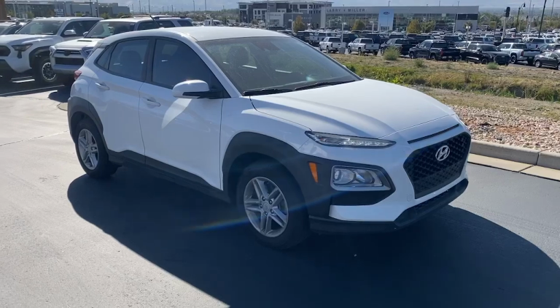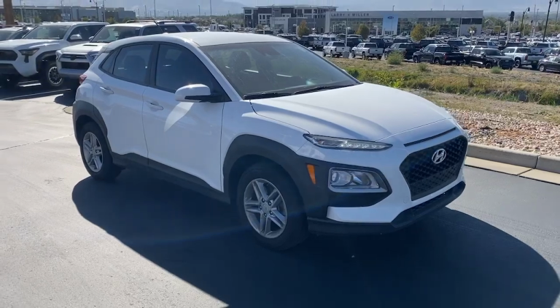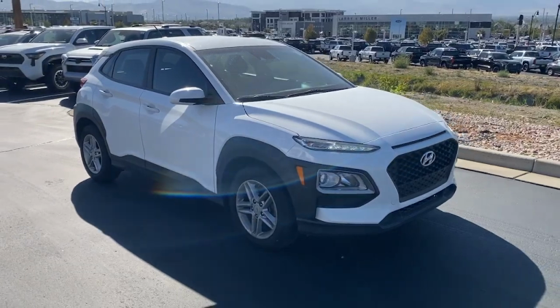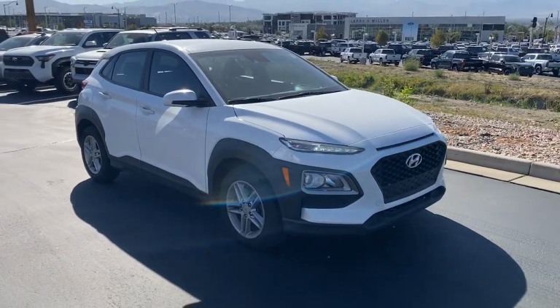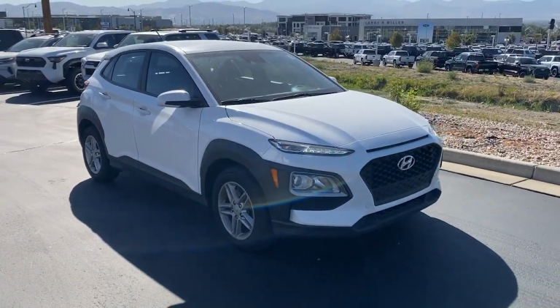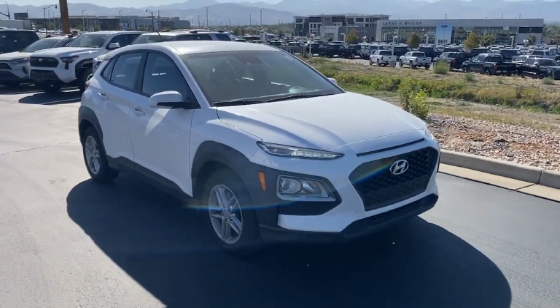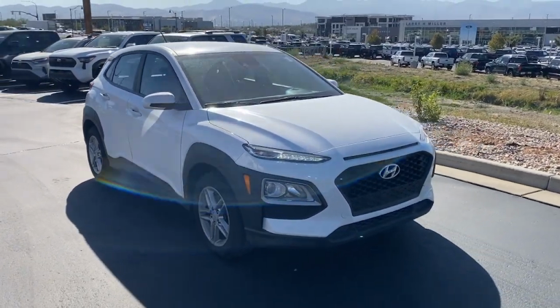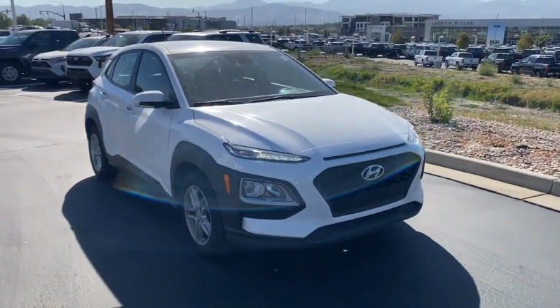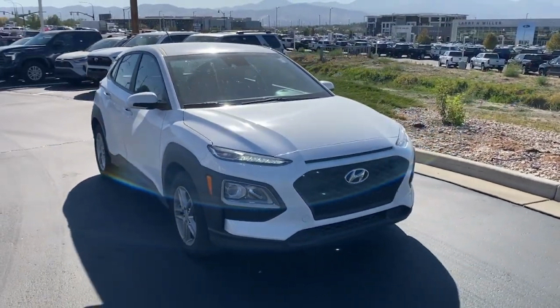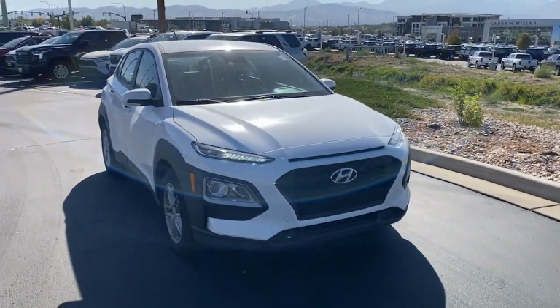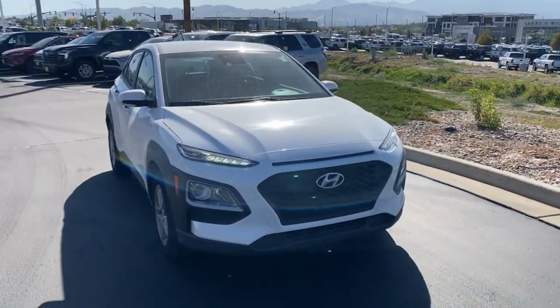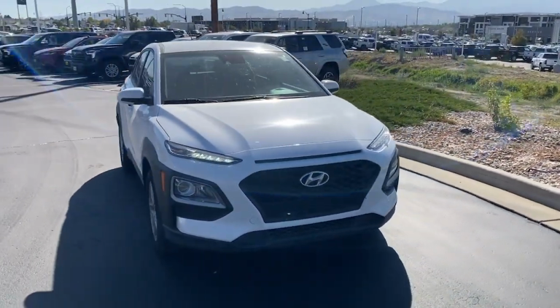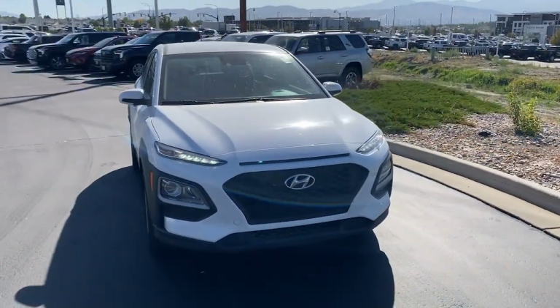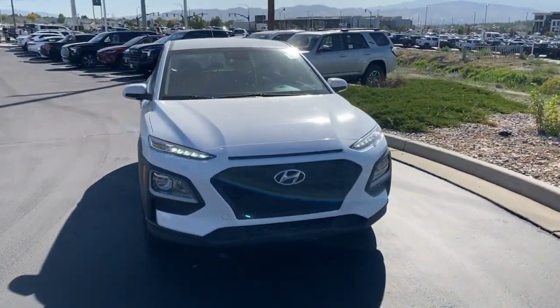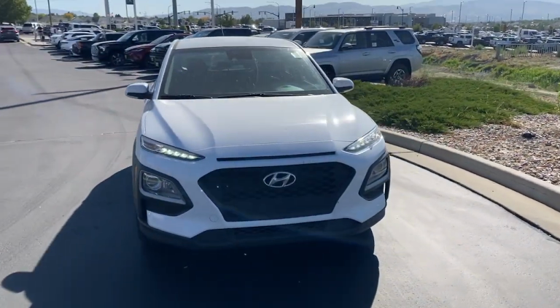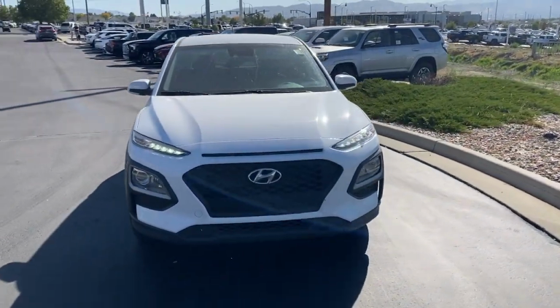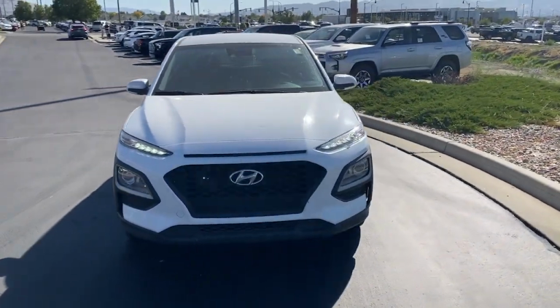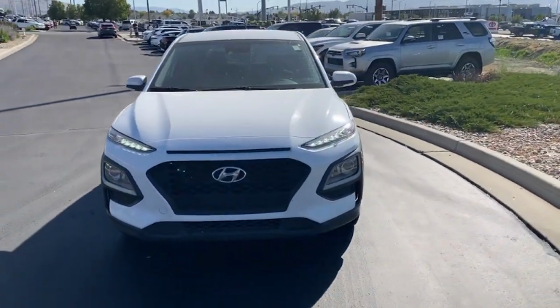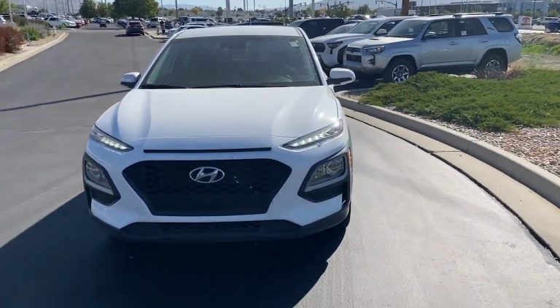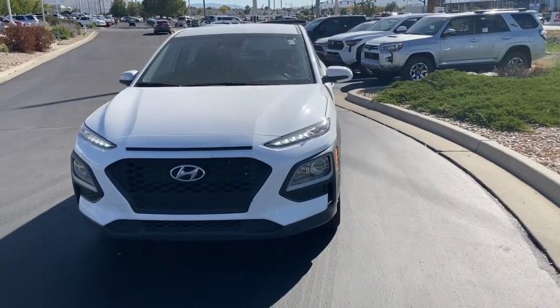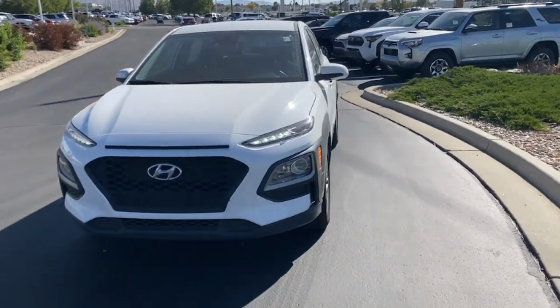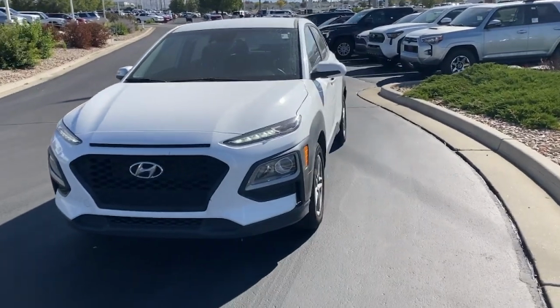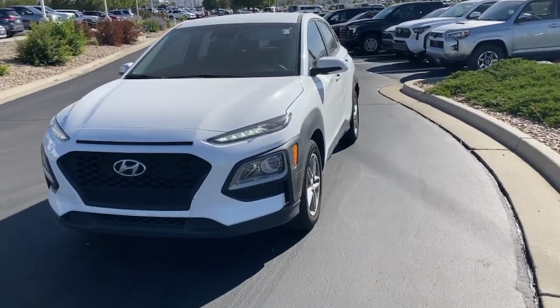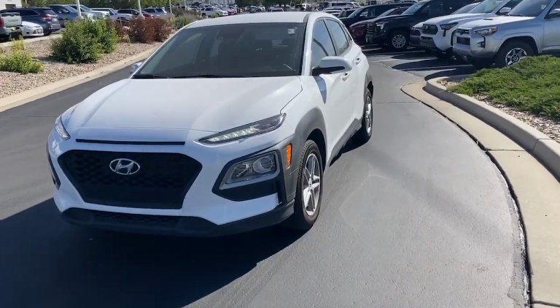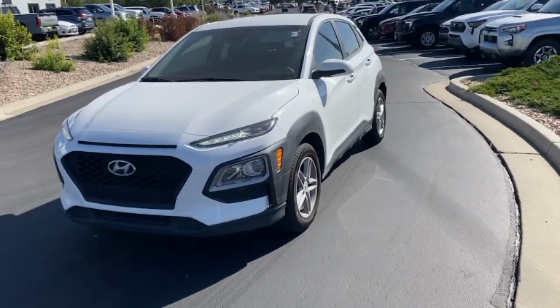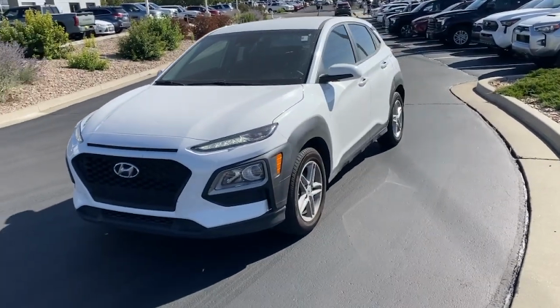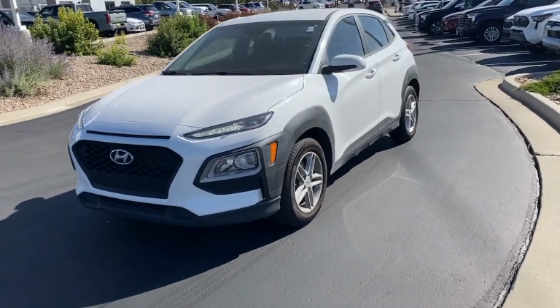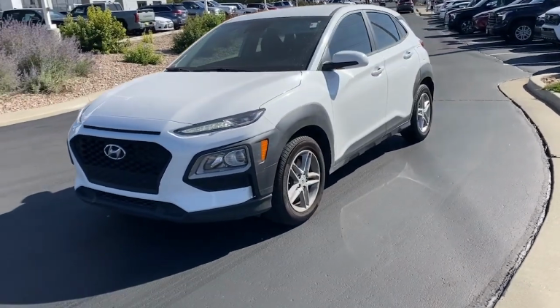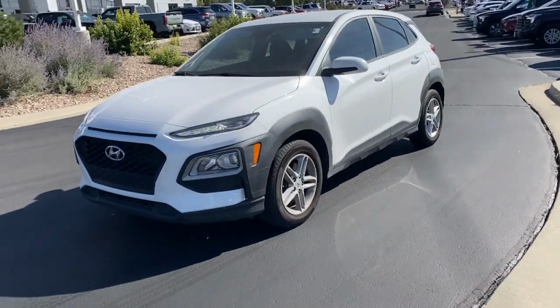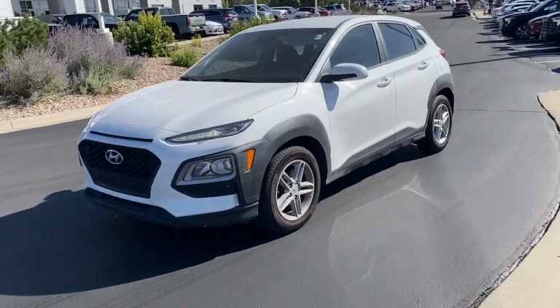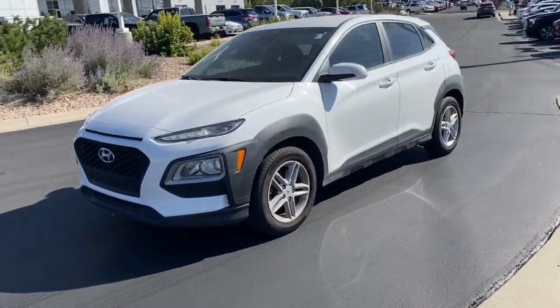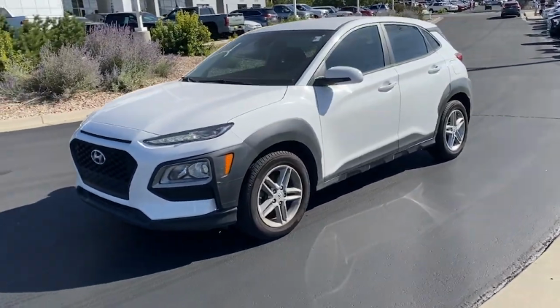Get into the 2021 Hyundai Kona. With less than 80,000 miles on the odometer, this vehicle provides excellent value.